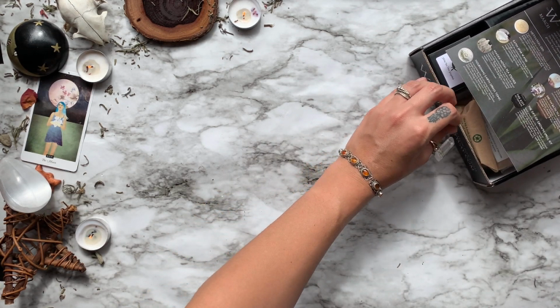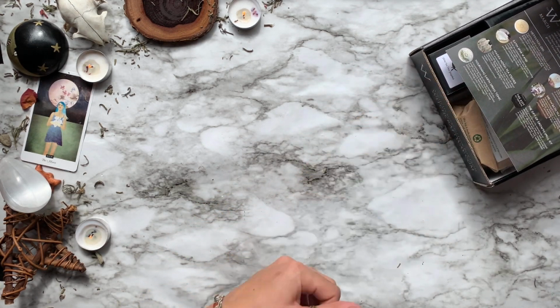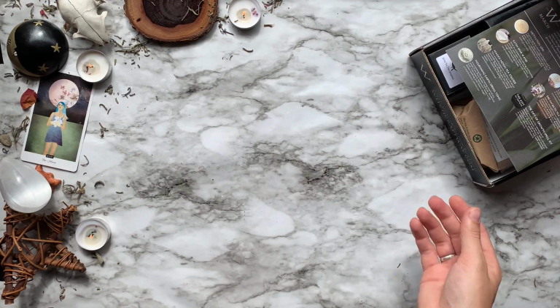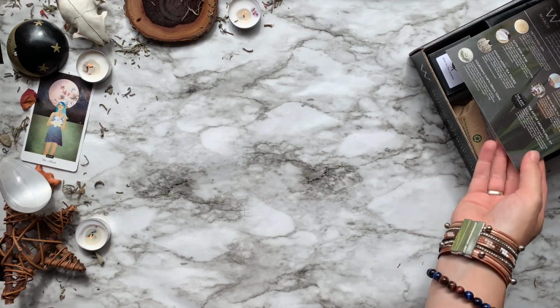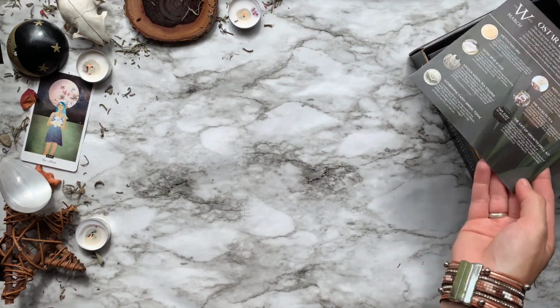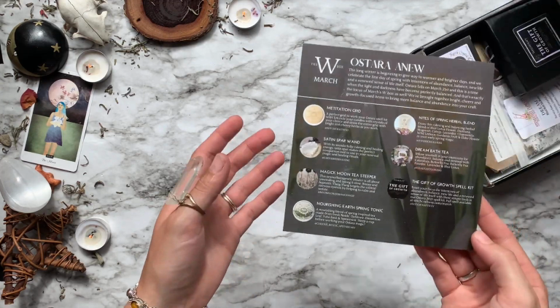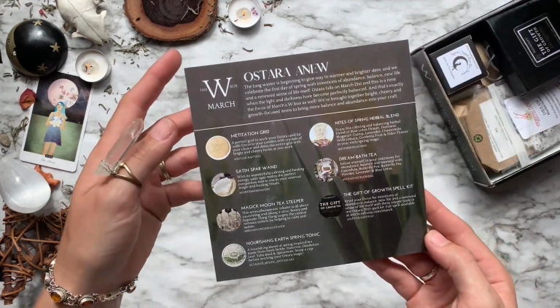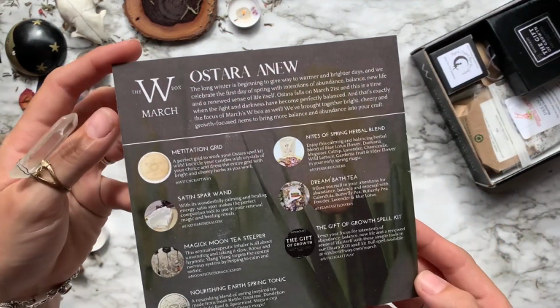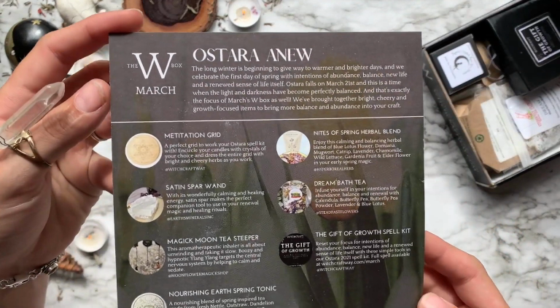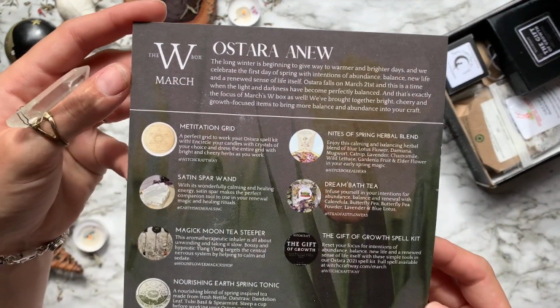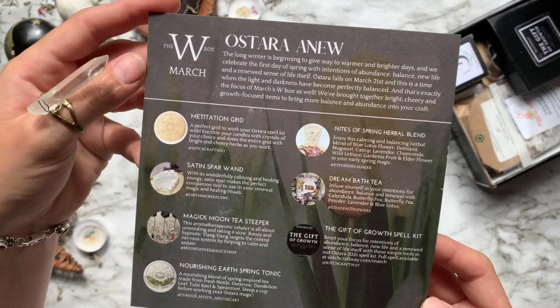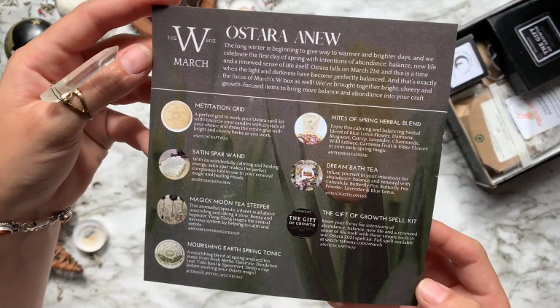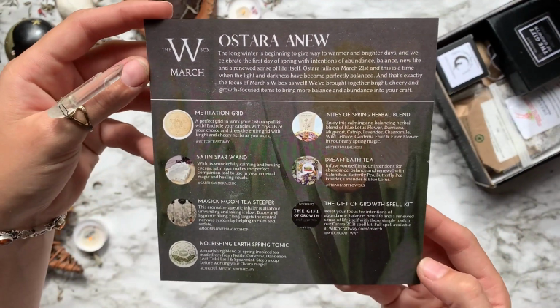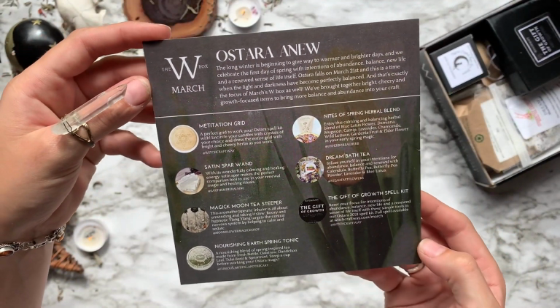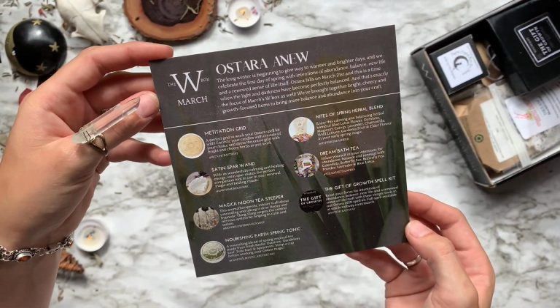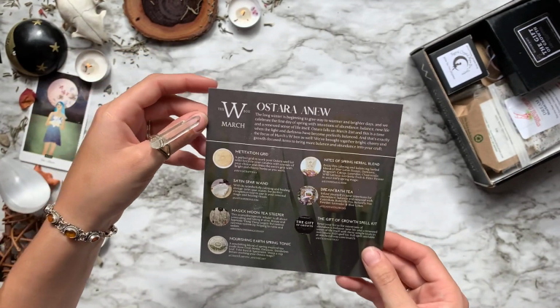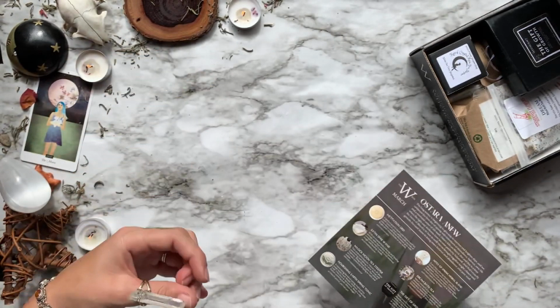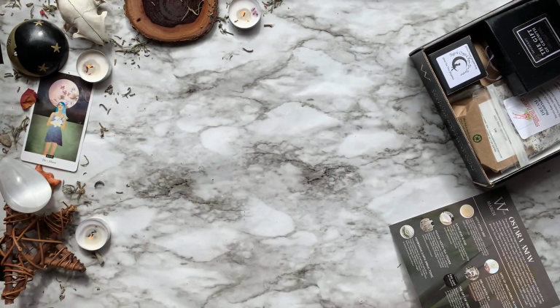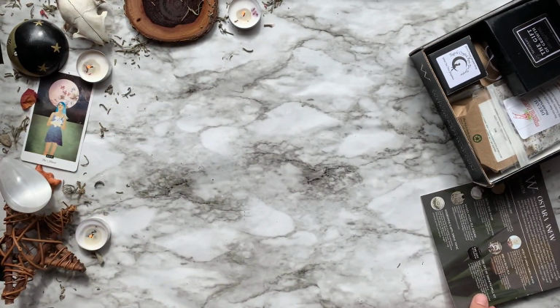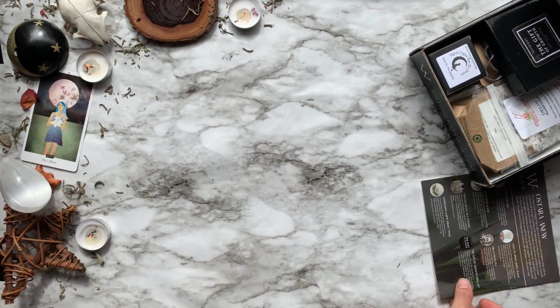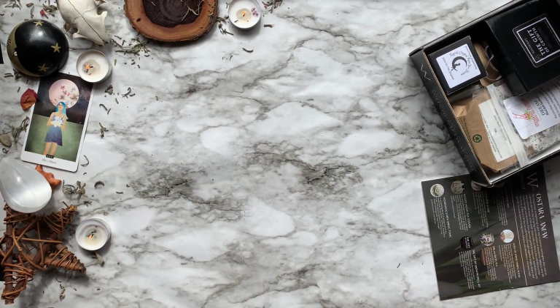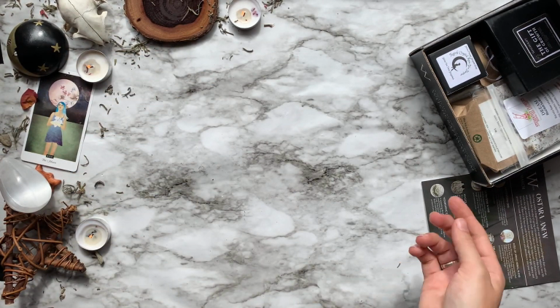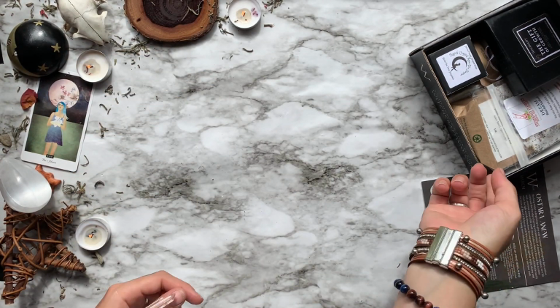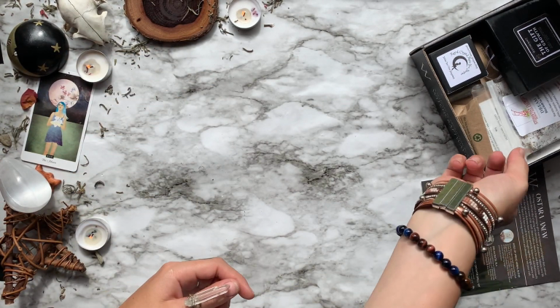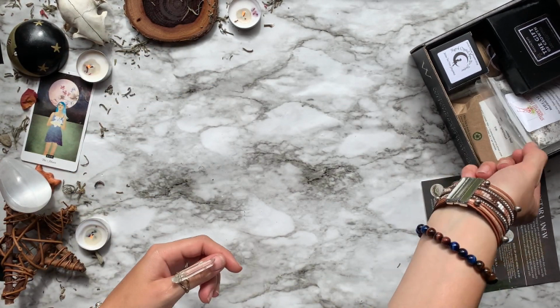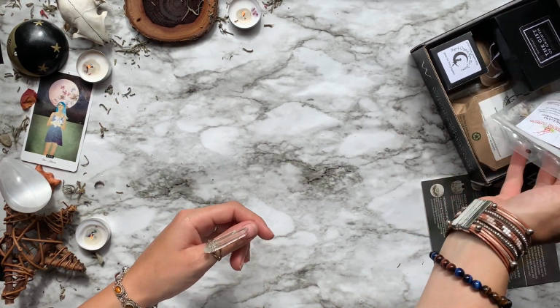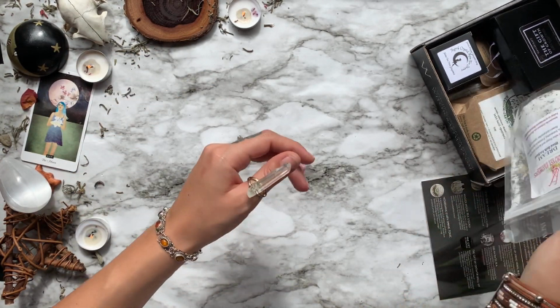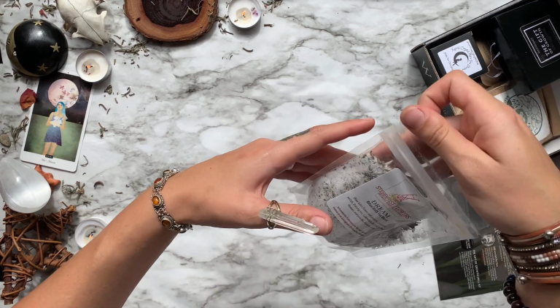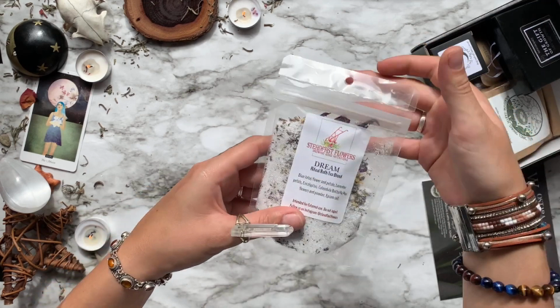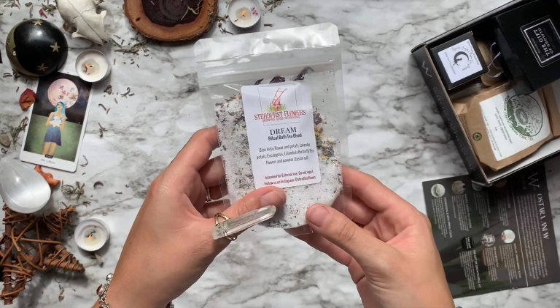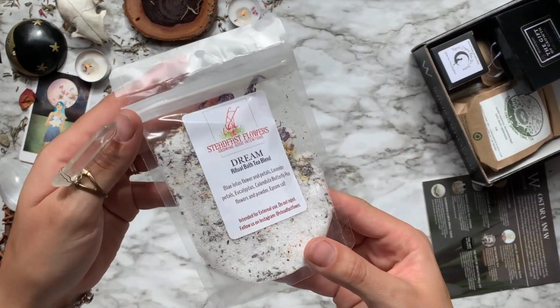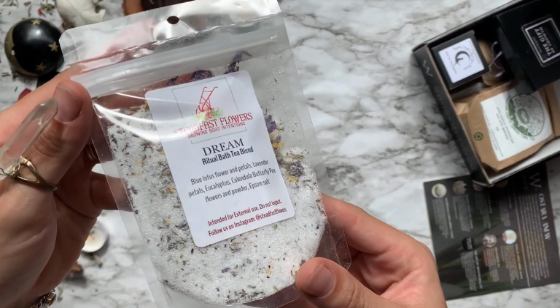Every box is built around a theme. This month we have Ostara Anew, because Ostara is next week I believe. Then next month we have the theme of Beltane. Alrighty, so let's get into the first thing we have out of our box.